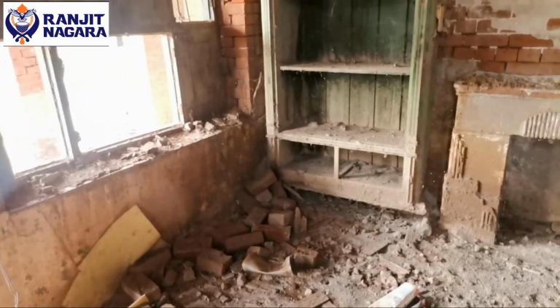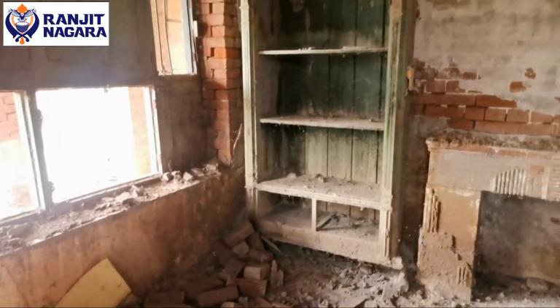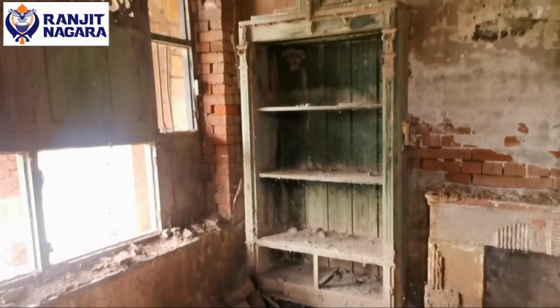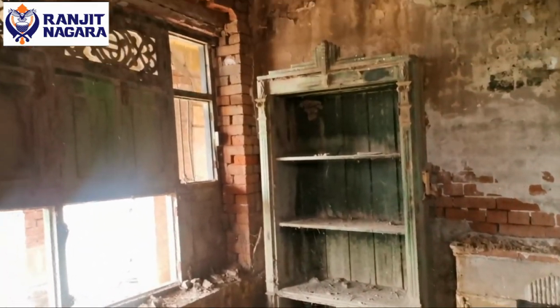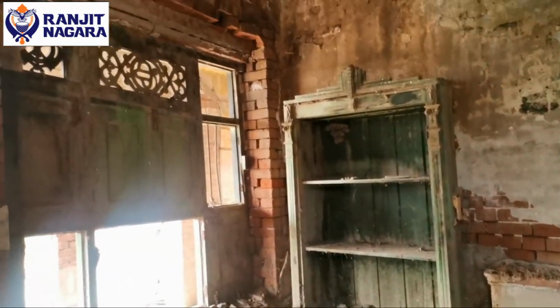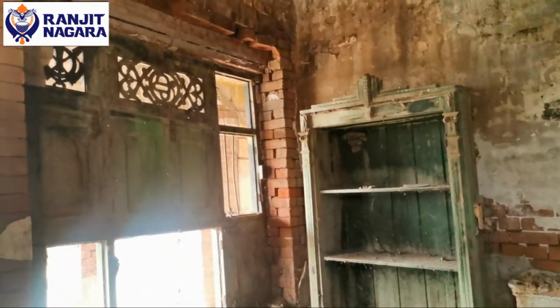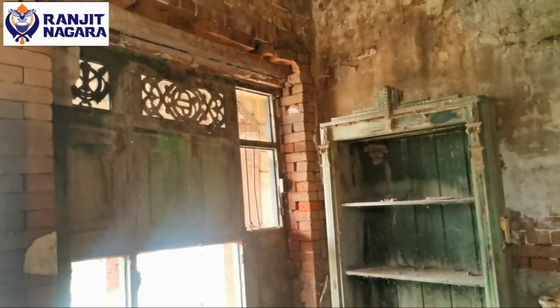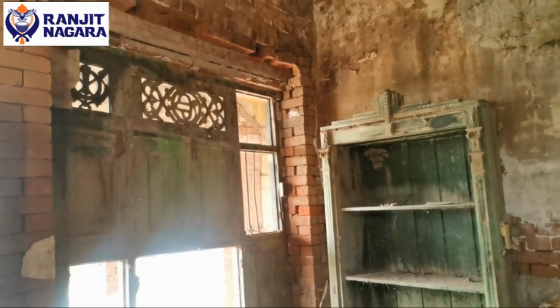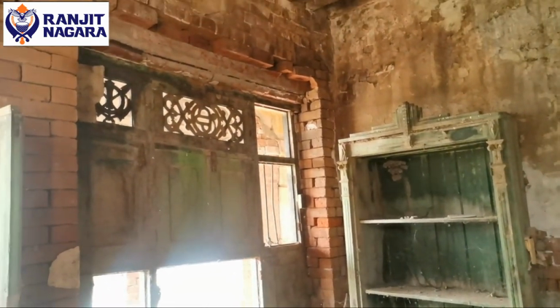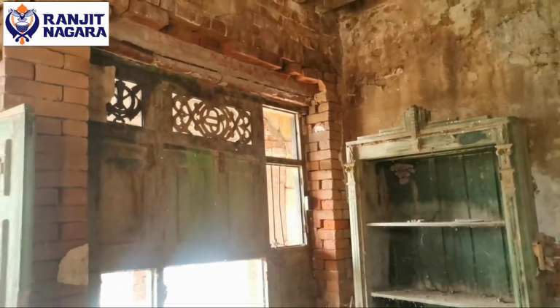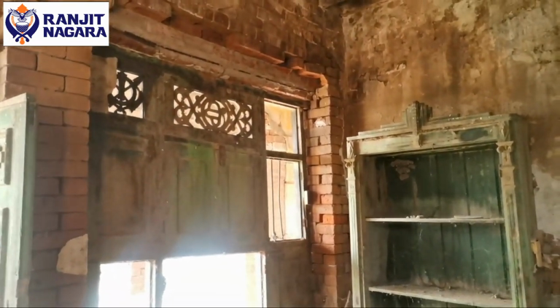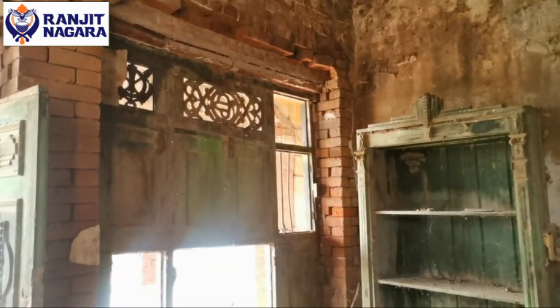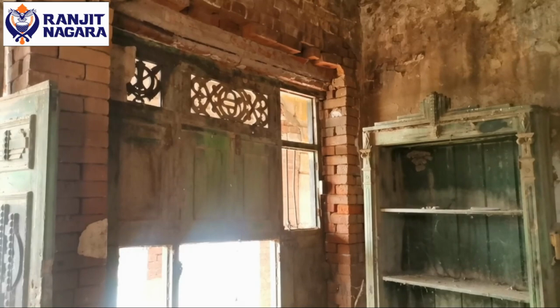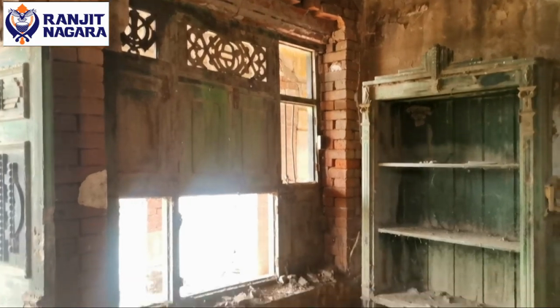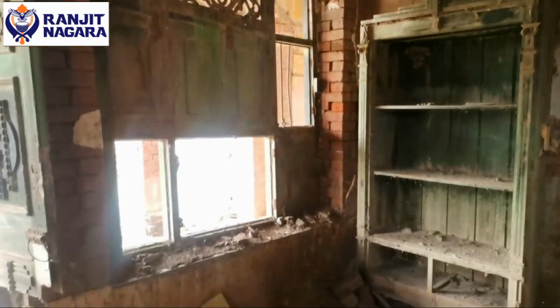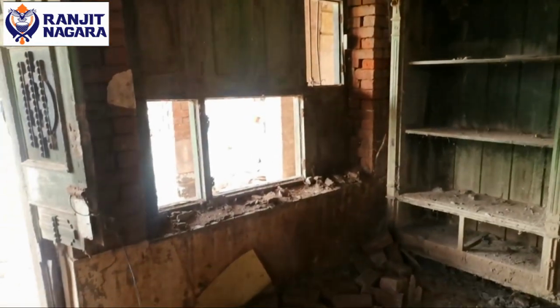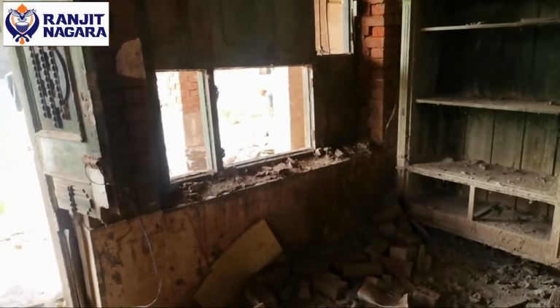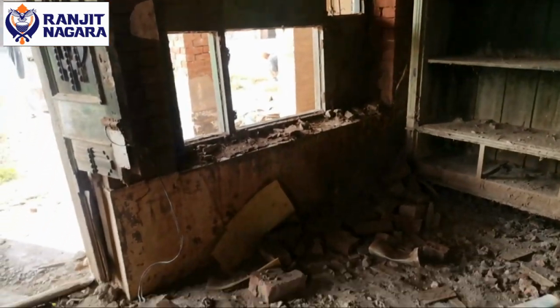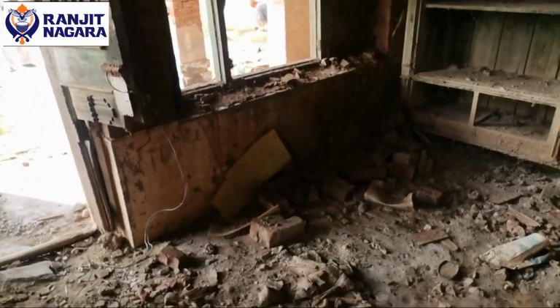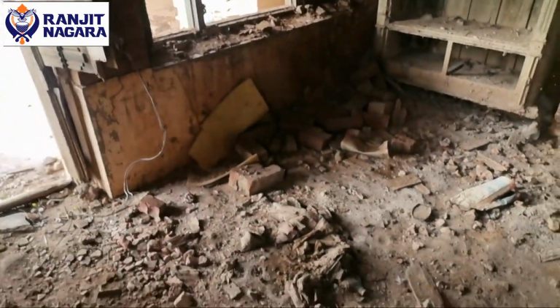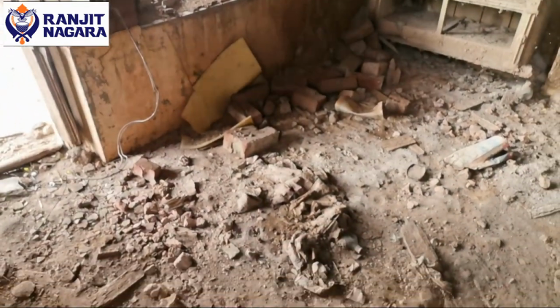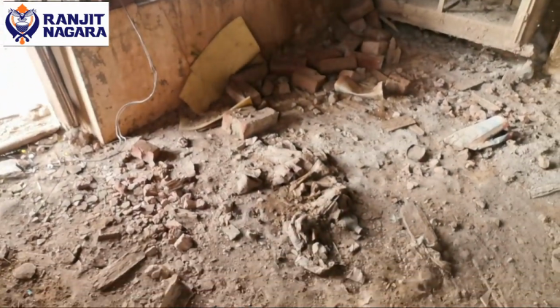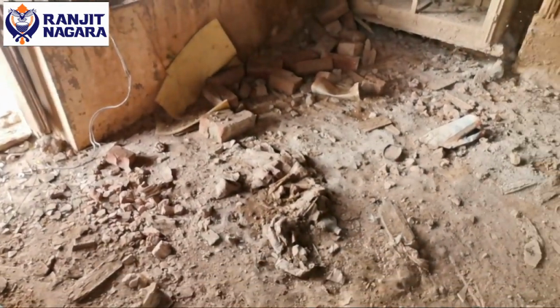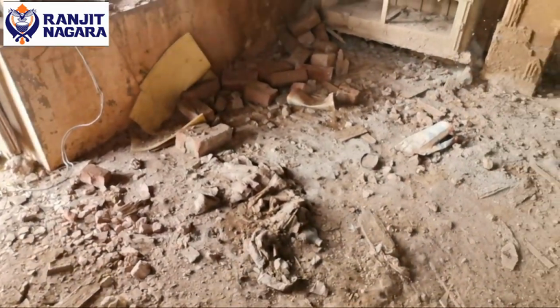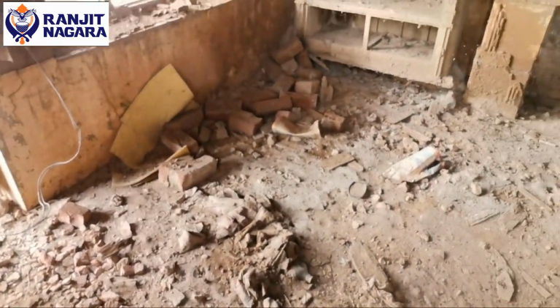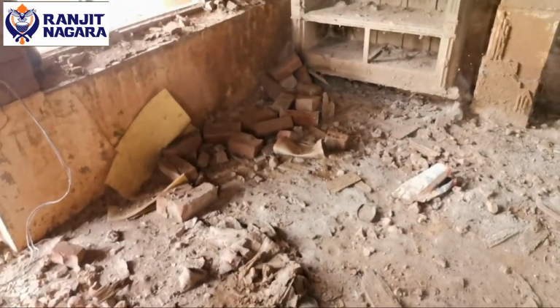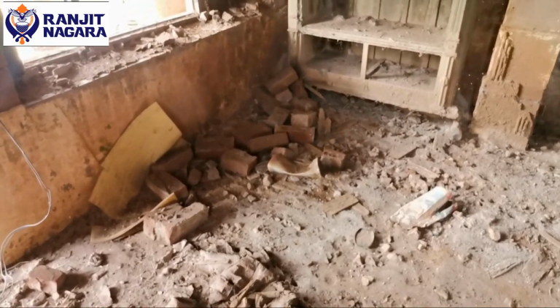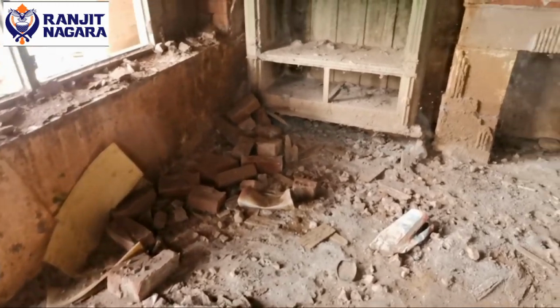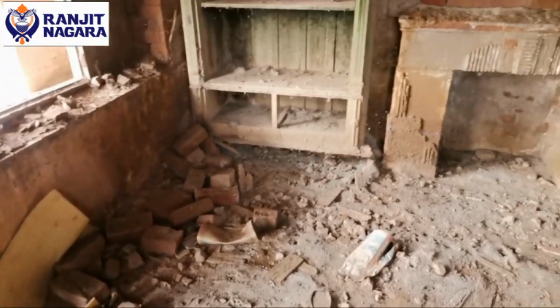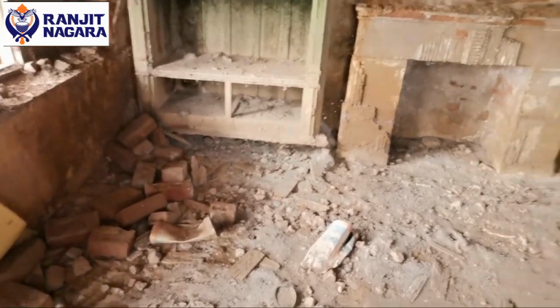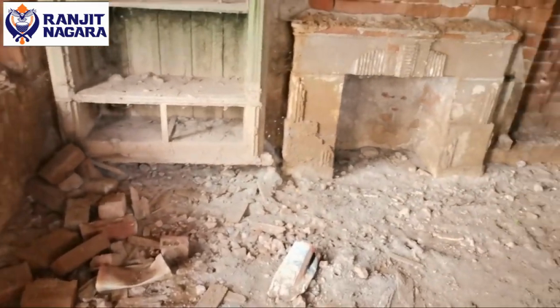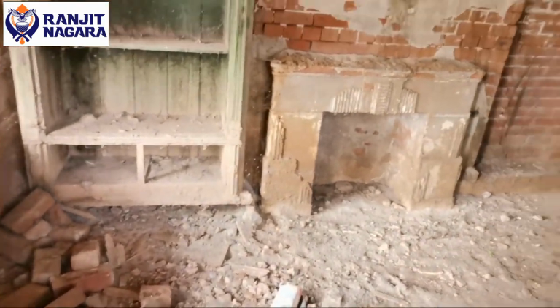Whatever we can preserve, we will keep. Whatever we cannot preserve, we will probably reconstruct, because the situation is like this.